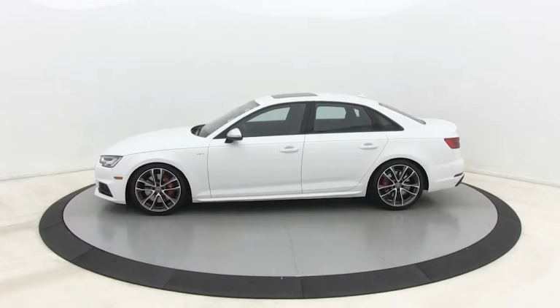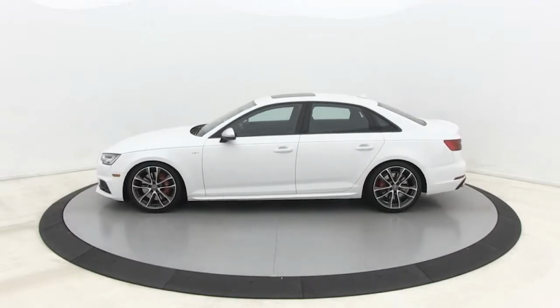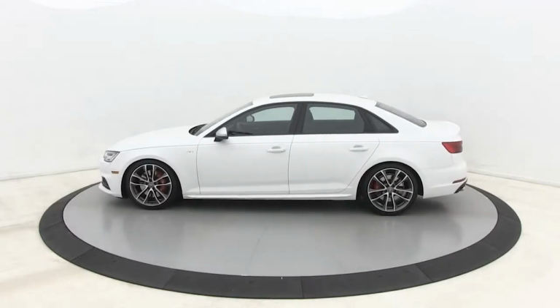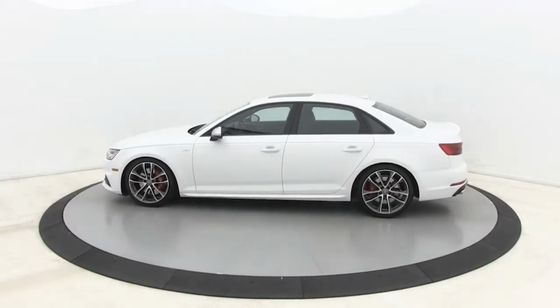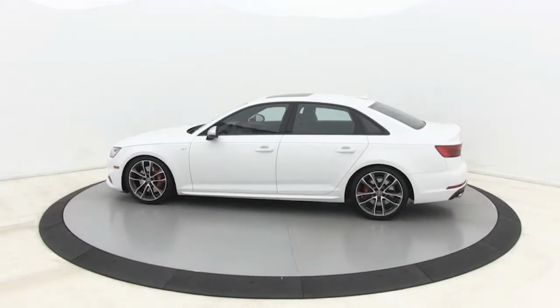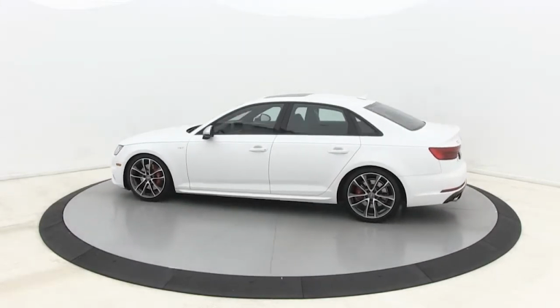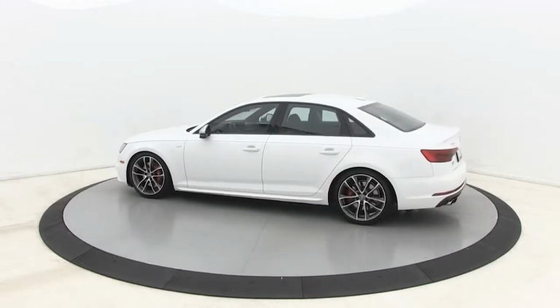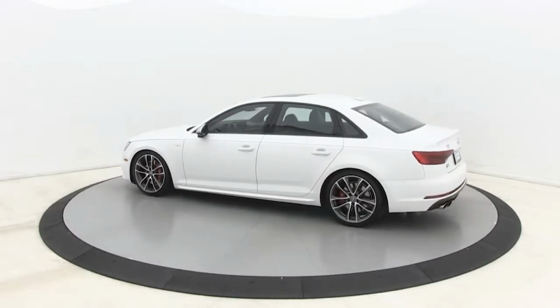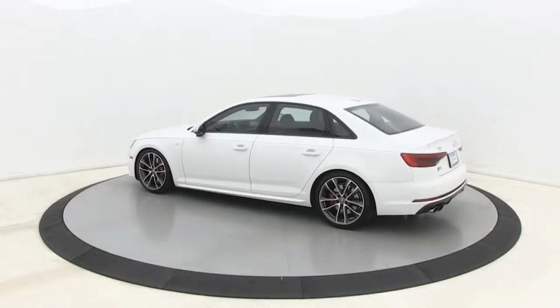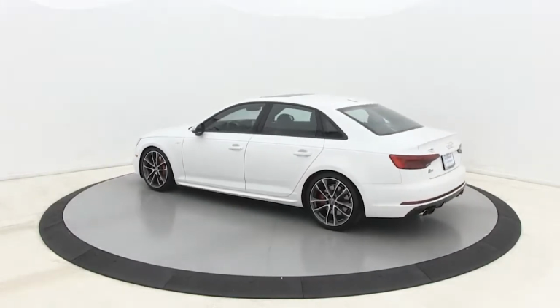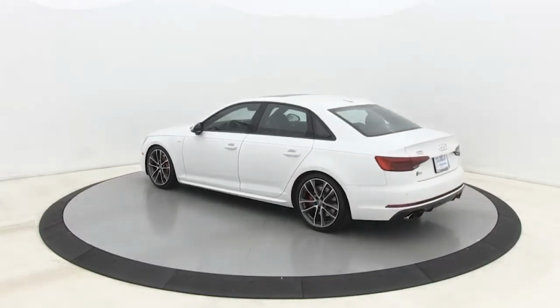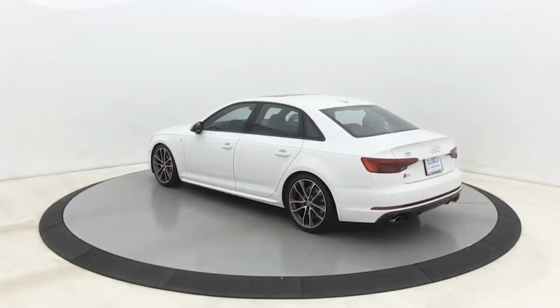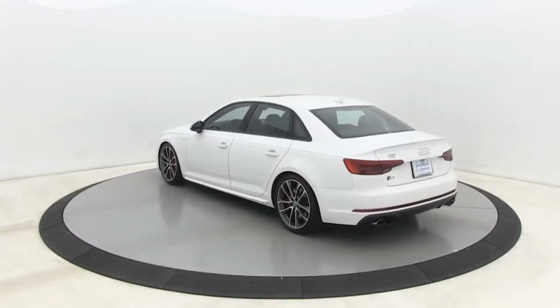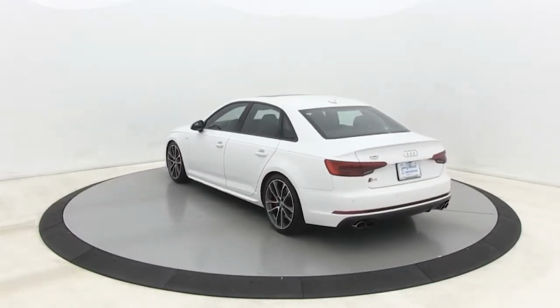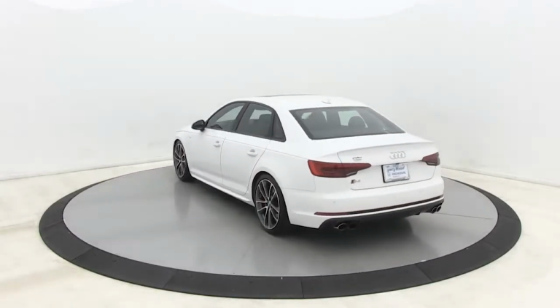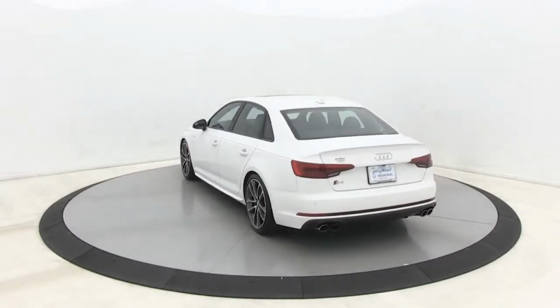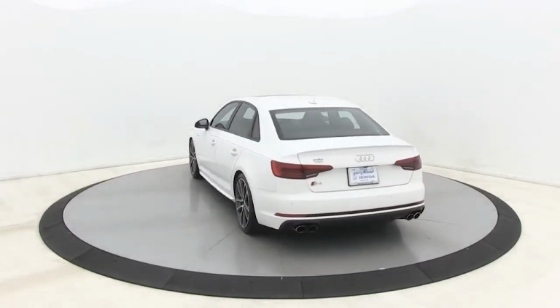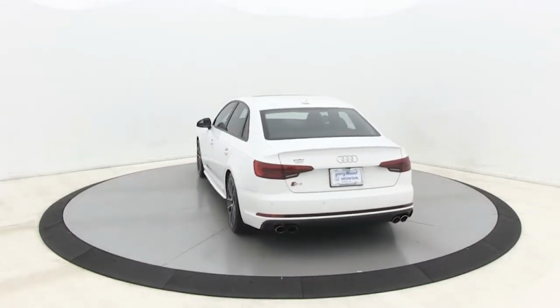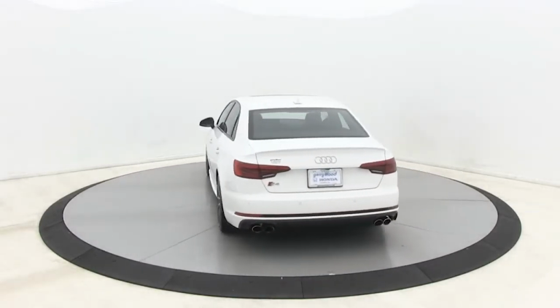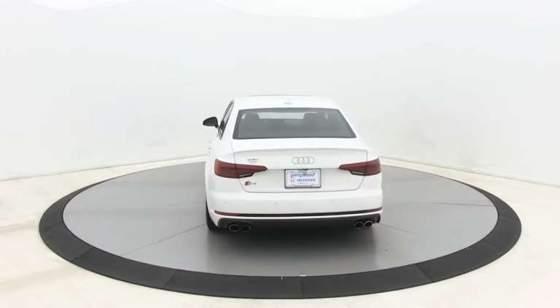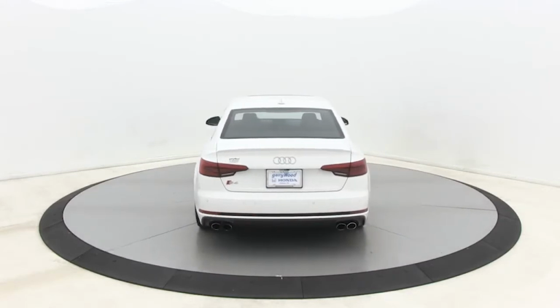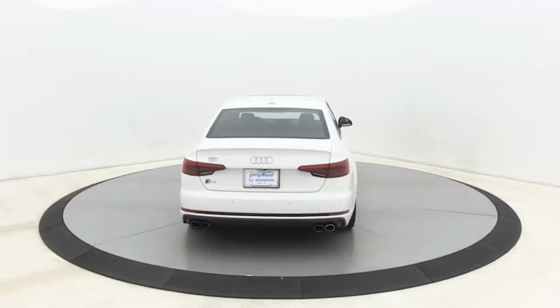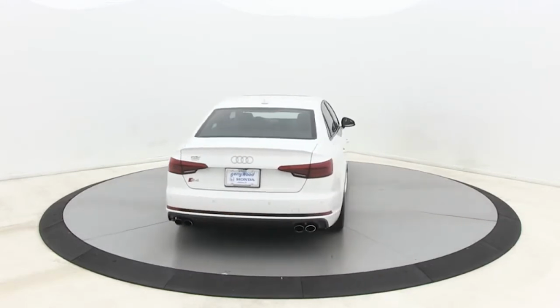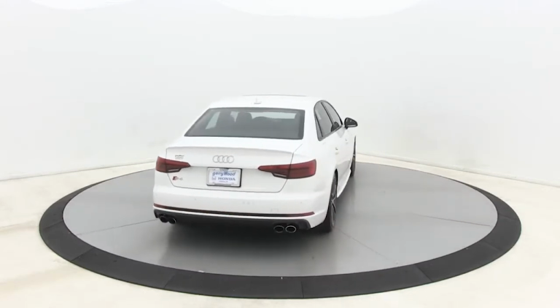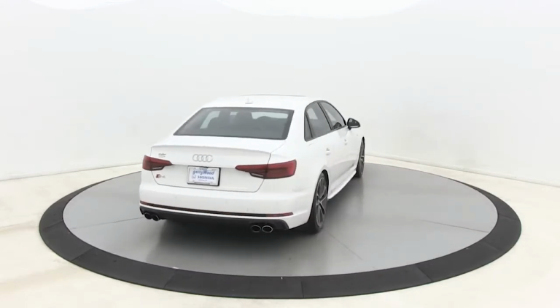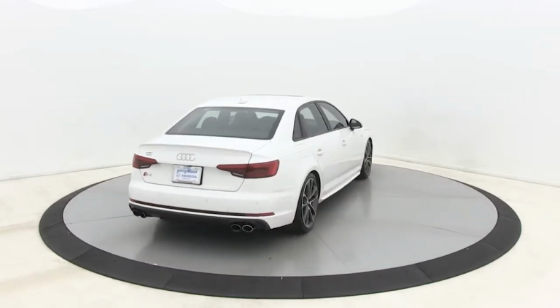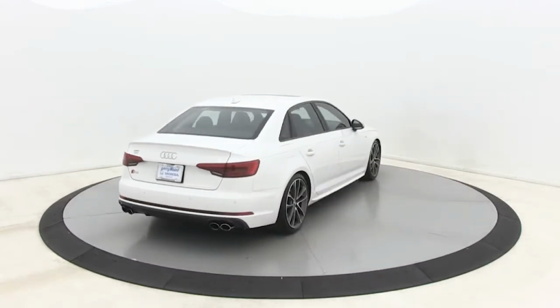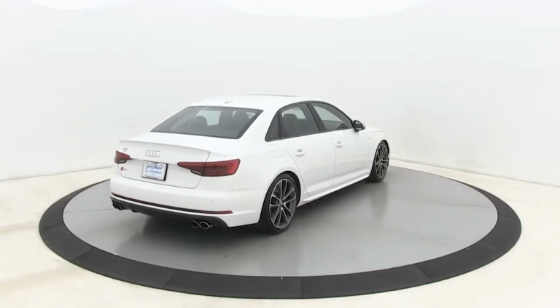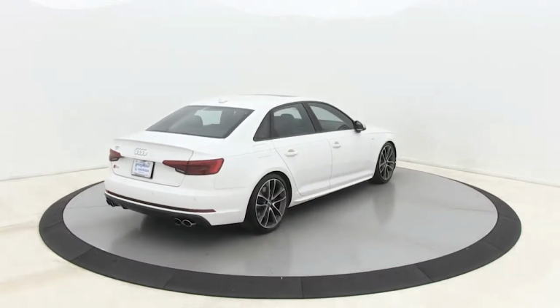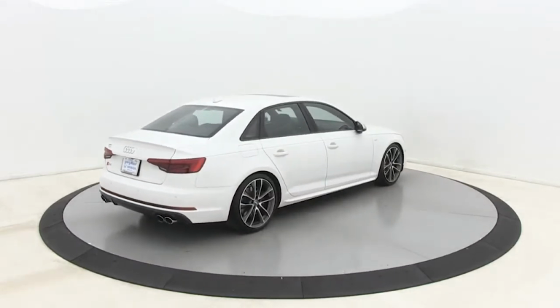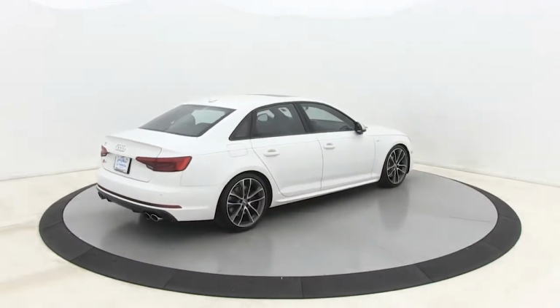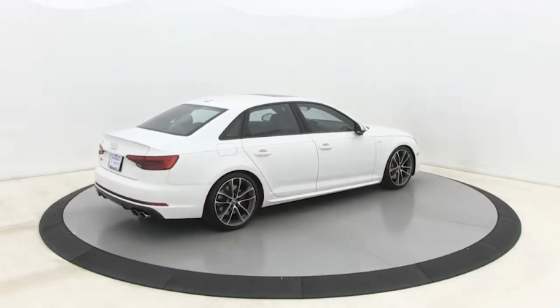Experience the delights of sophisticated luxury and premium performance in the S4. The following are some of this vehicle's highlighted options.